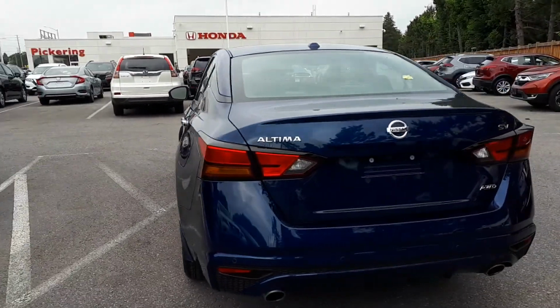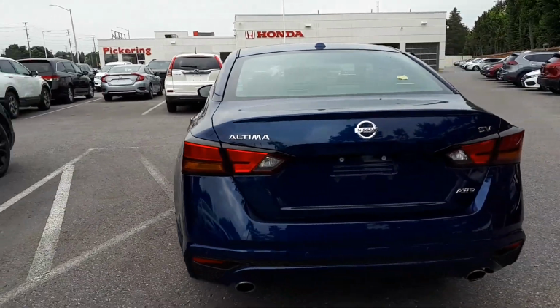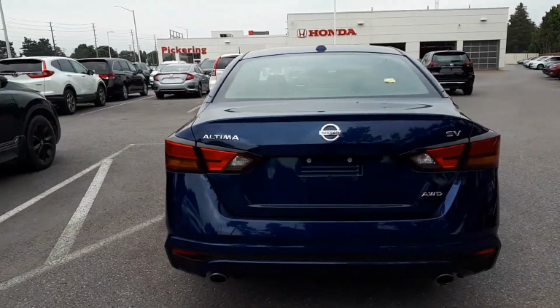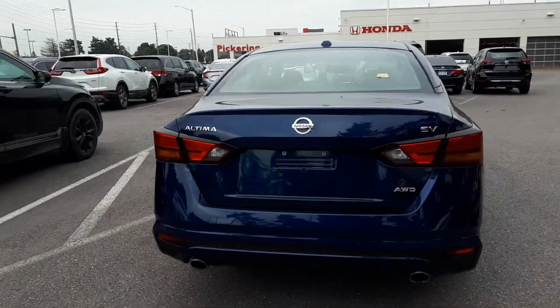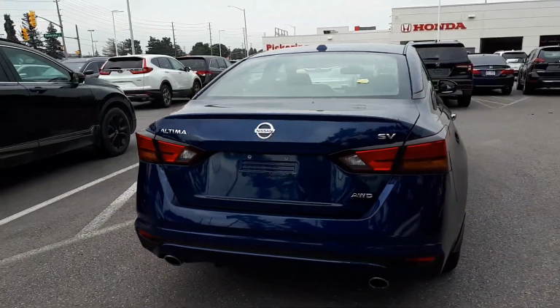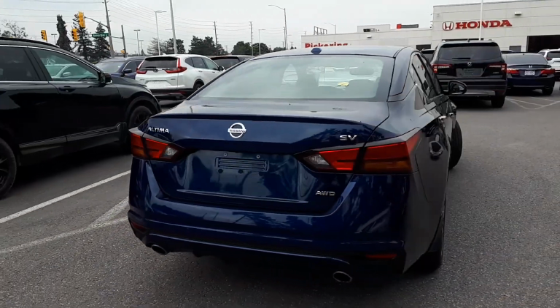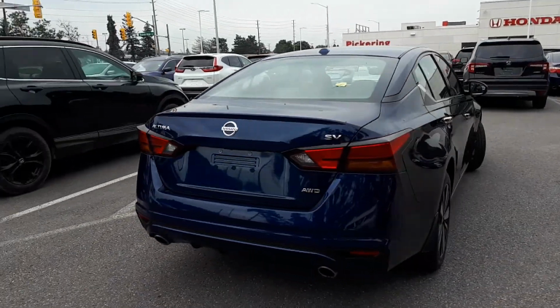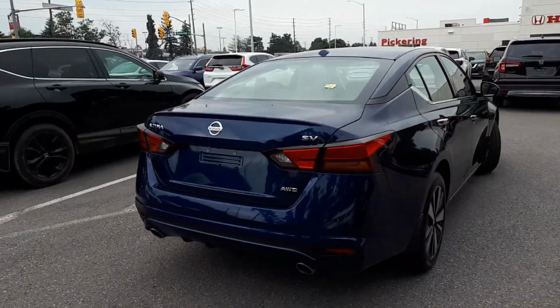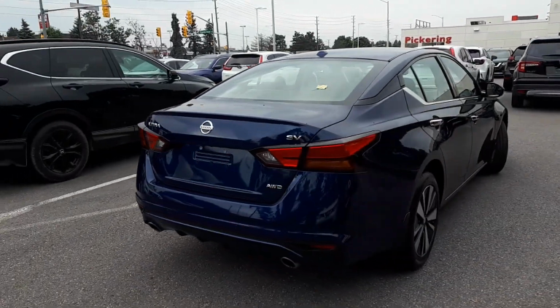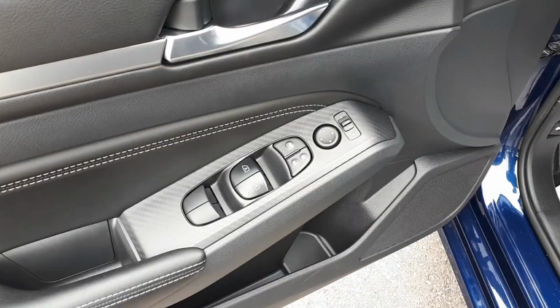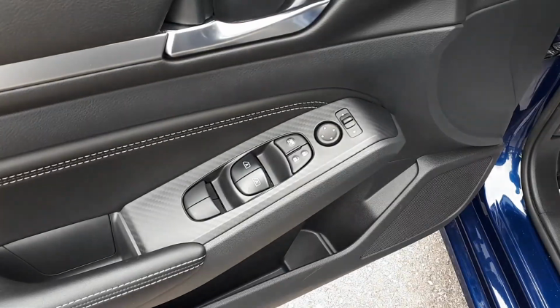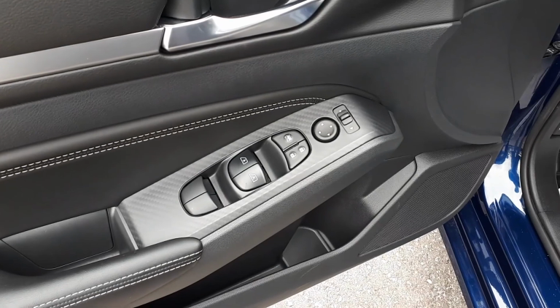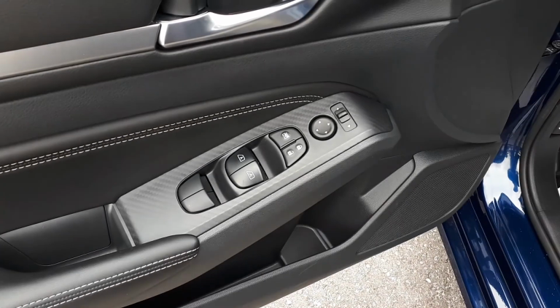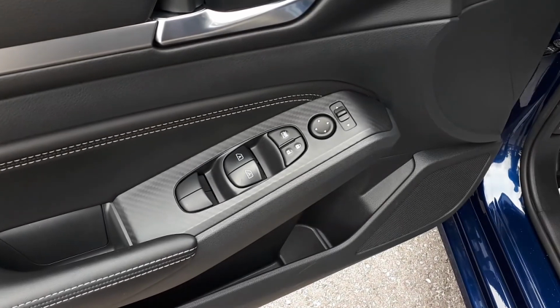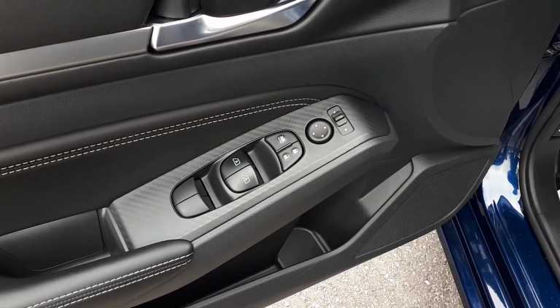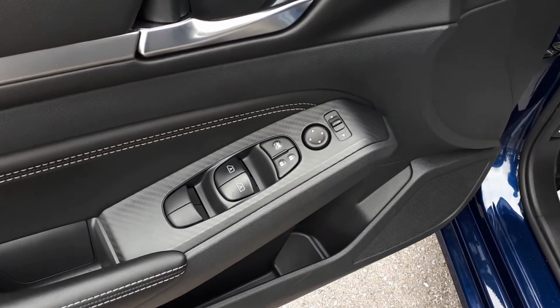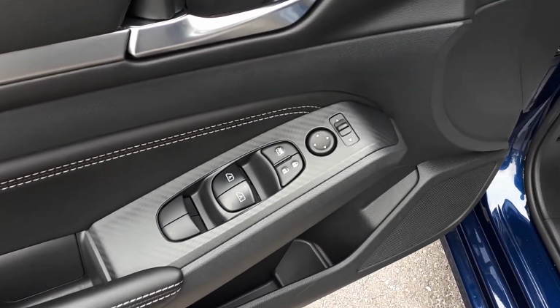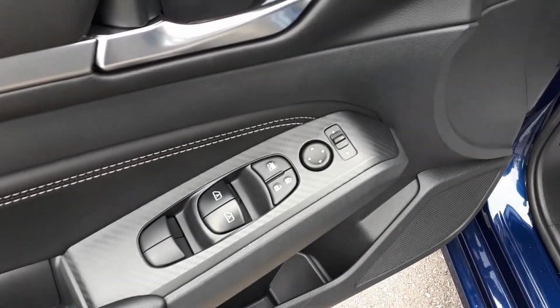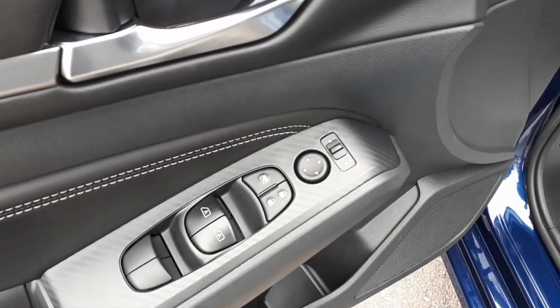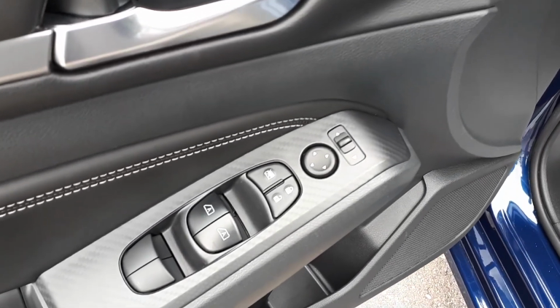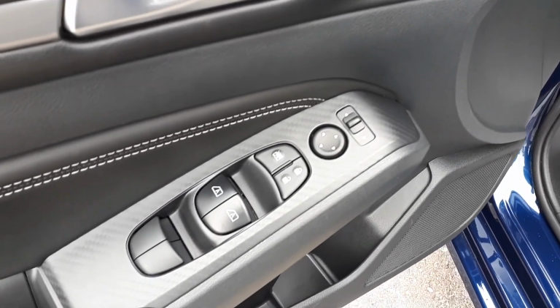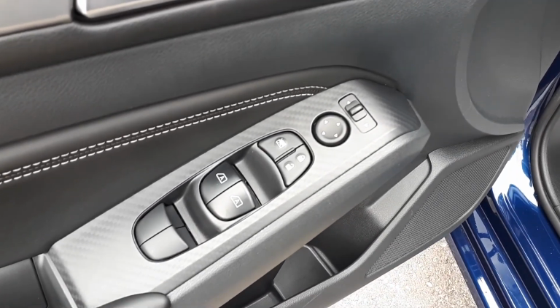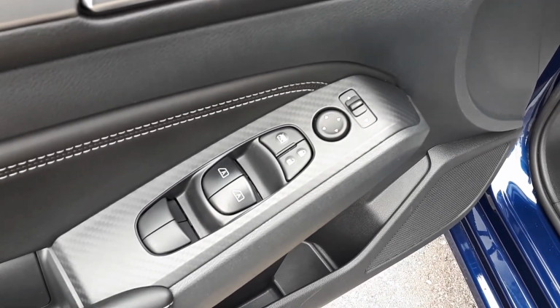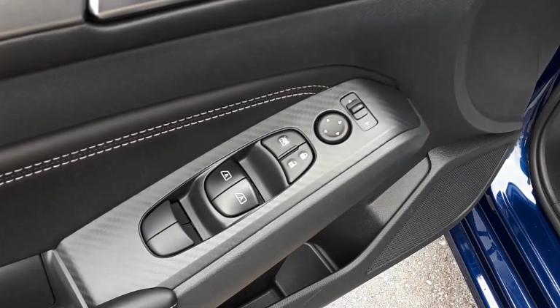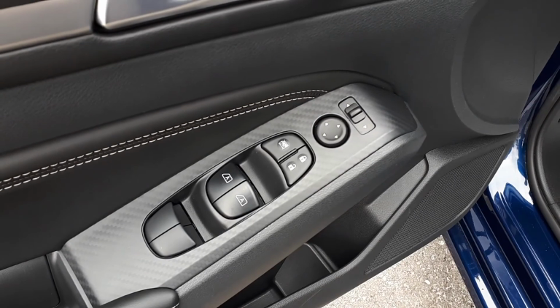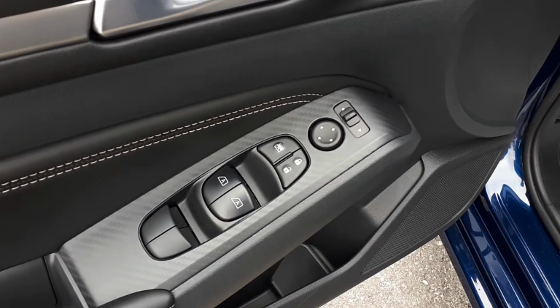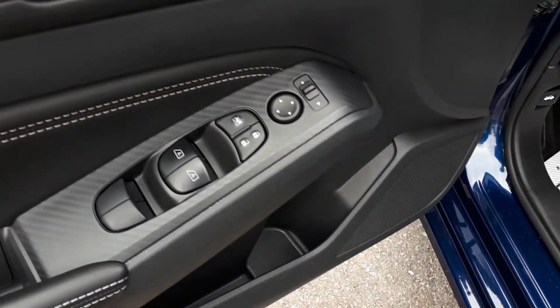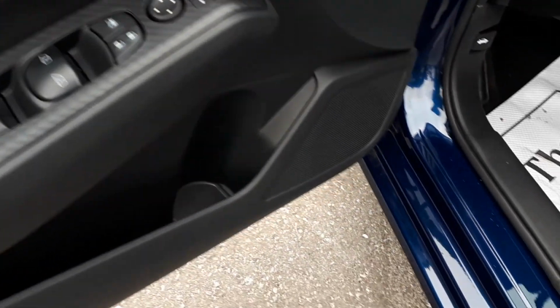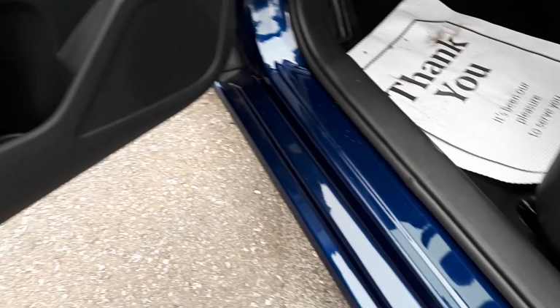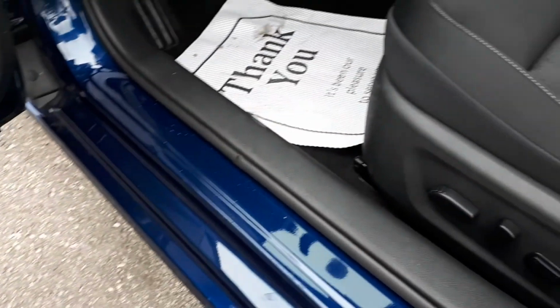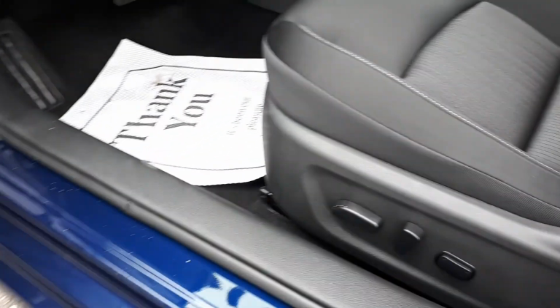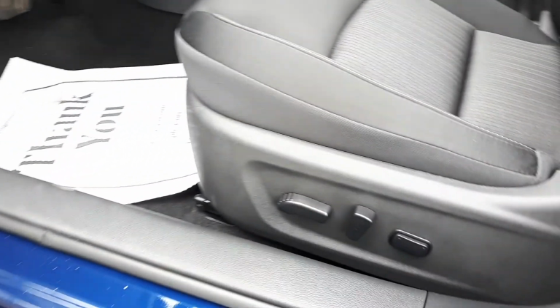Let's take a look at some of the features on the inside. Starting with the driver's side door, we have our power mirrors, locks, and windows with automatic front windows. There's also power seating and lumbar support.